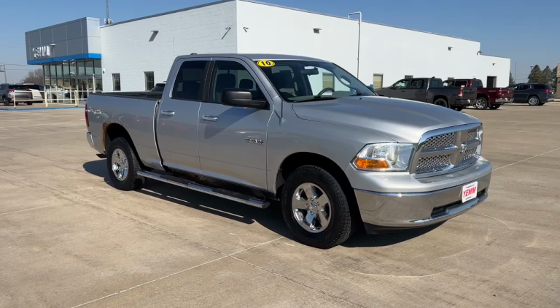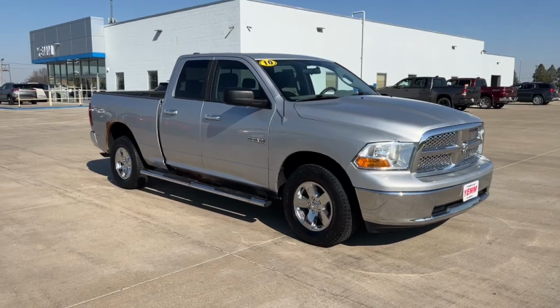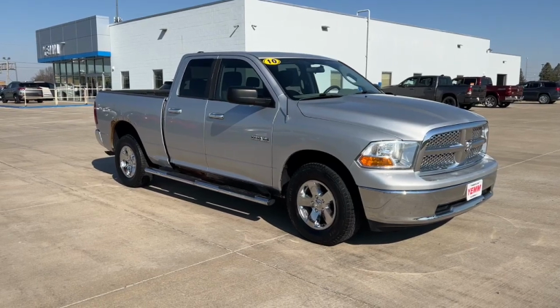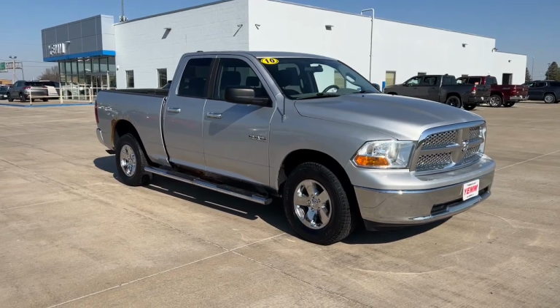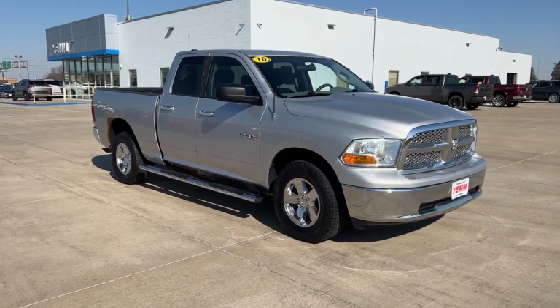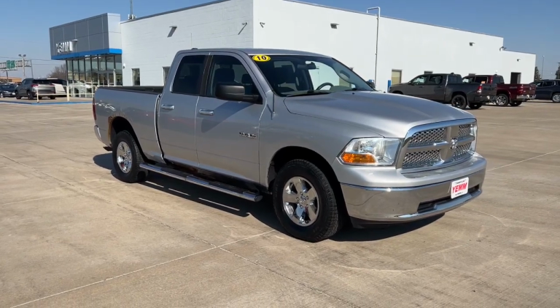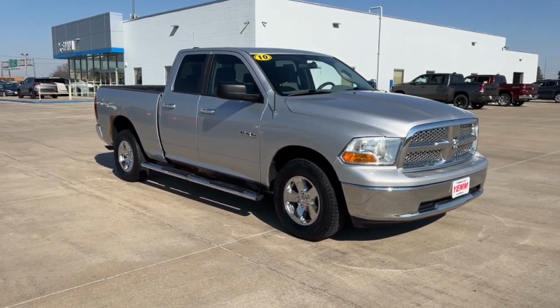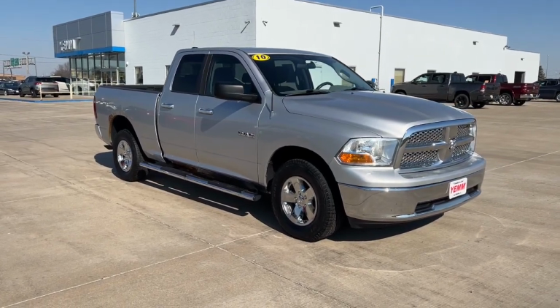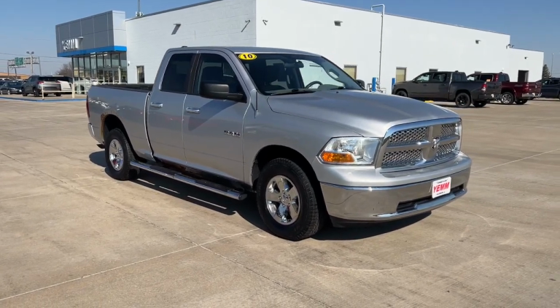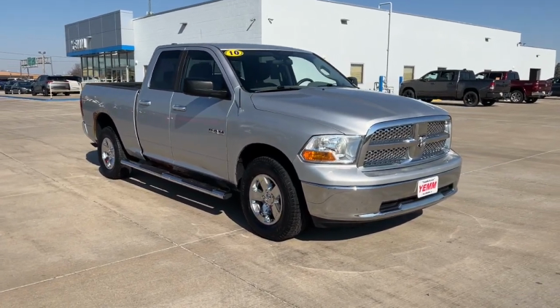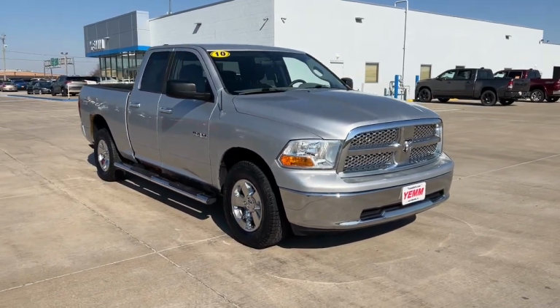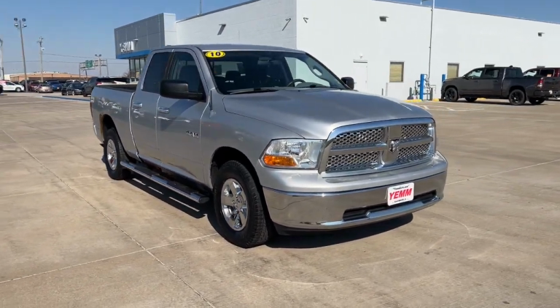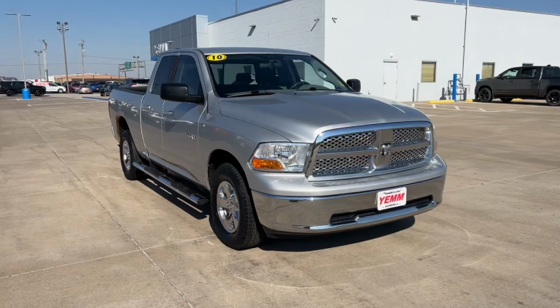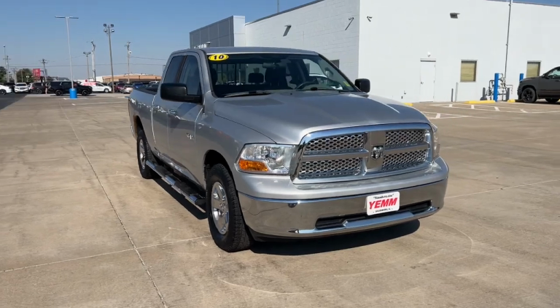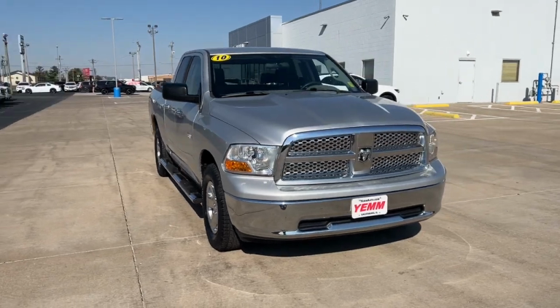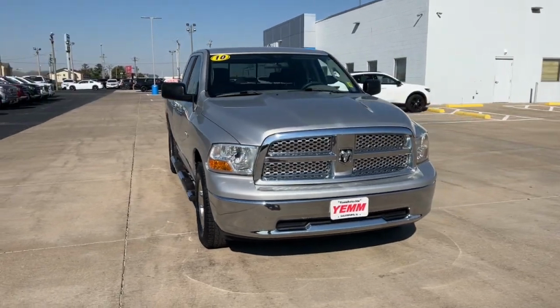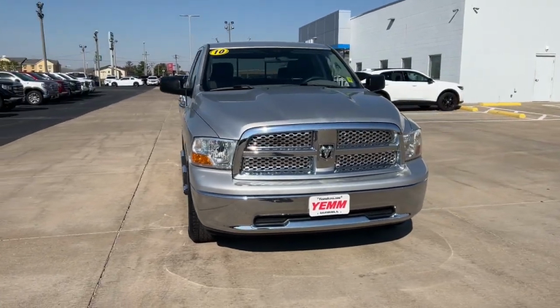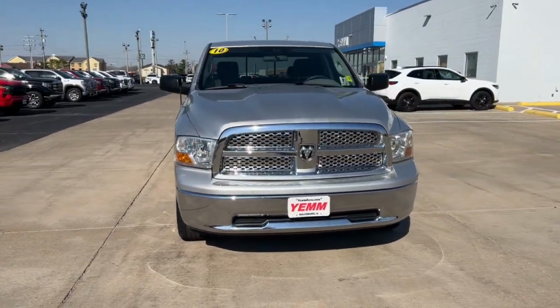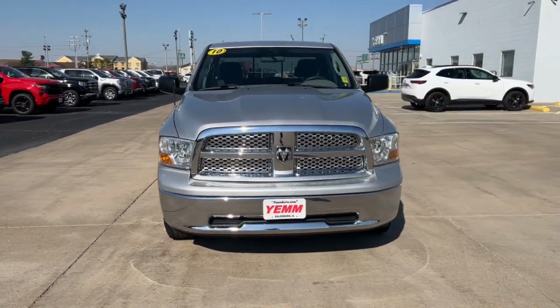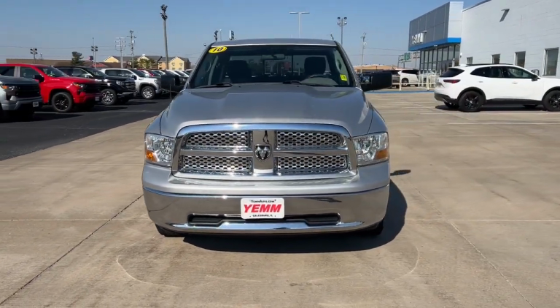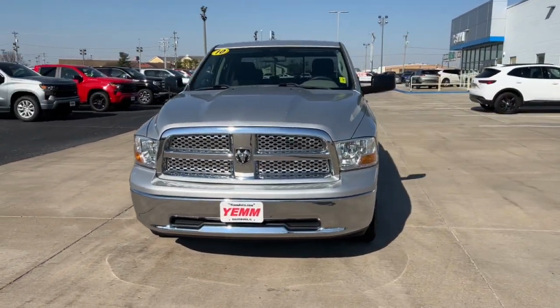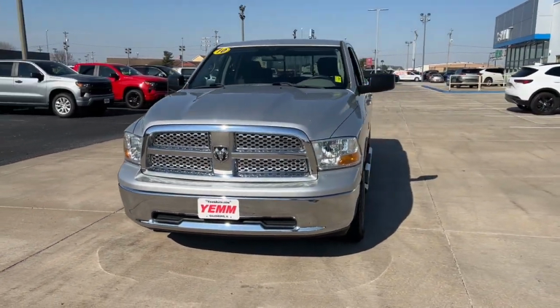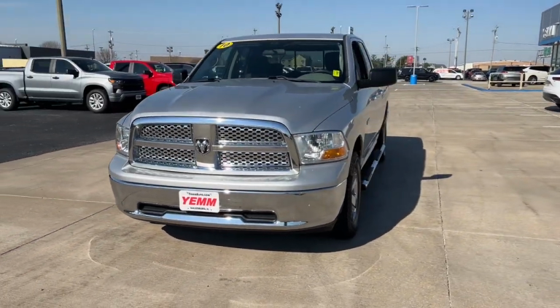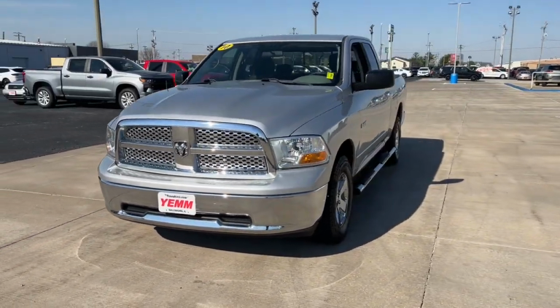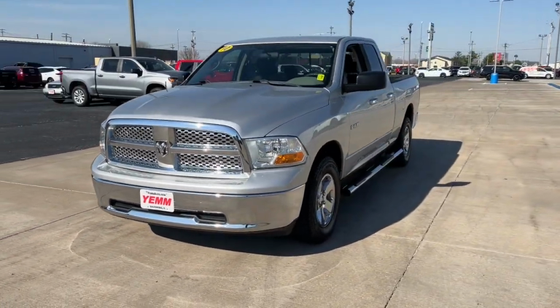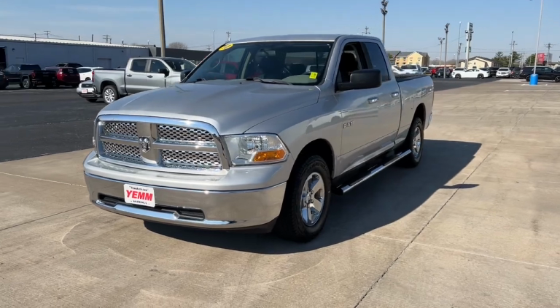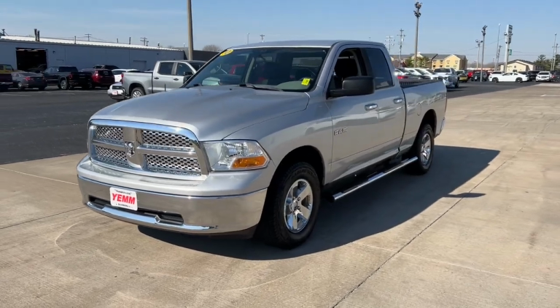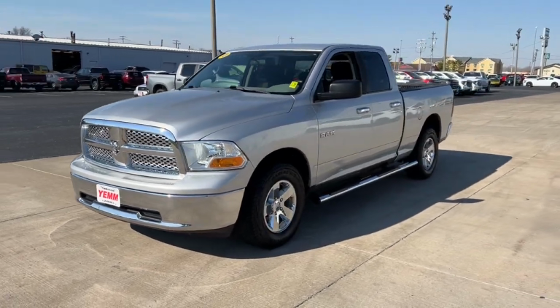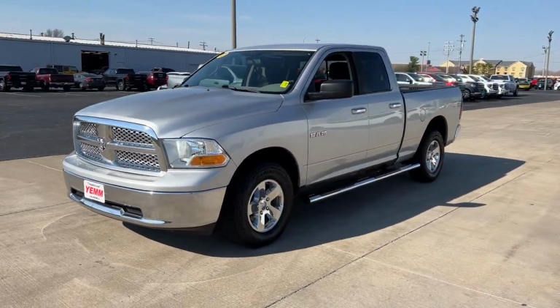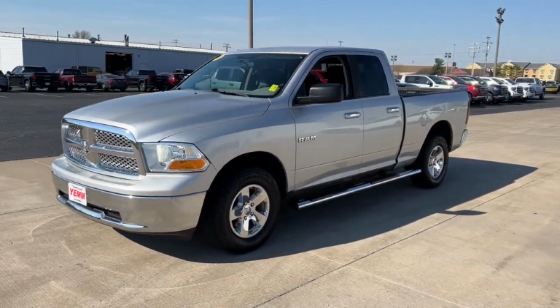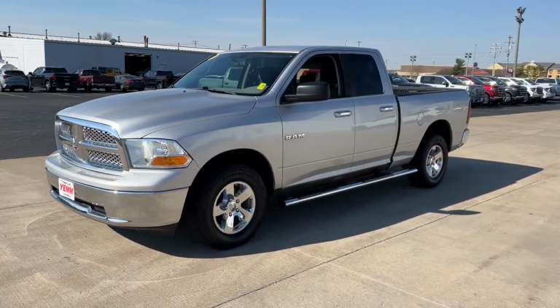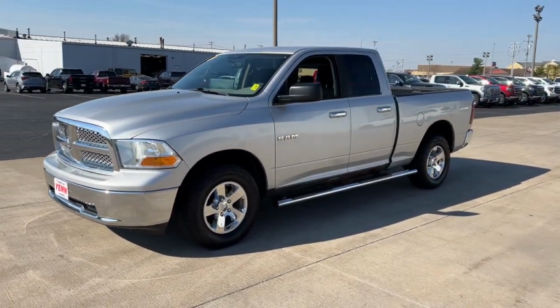Get into the 2010 Dodge Ram. This vehicle is an outstanding buy with fewer than 120,000 miles on the odometer. Now is the perfect time to start a fresh new chapter in your traveling life.